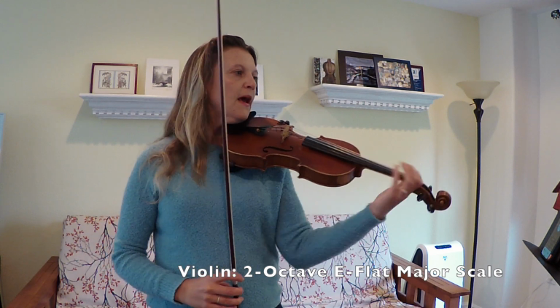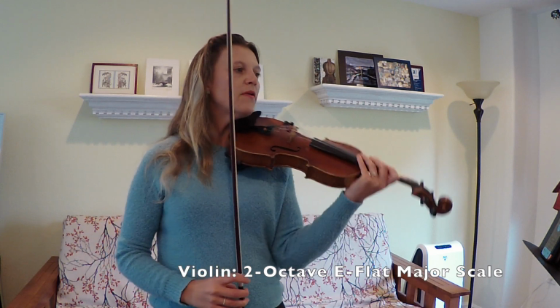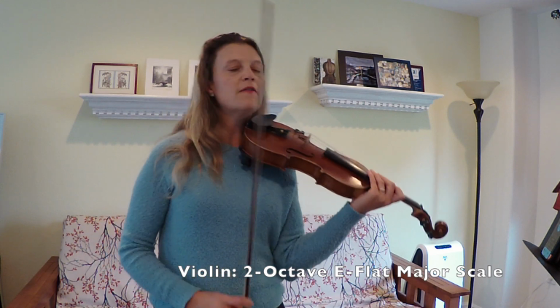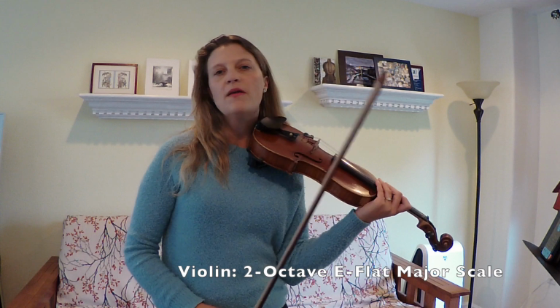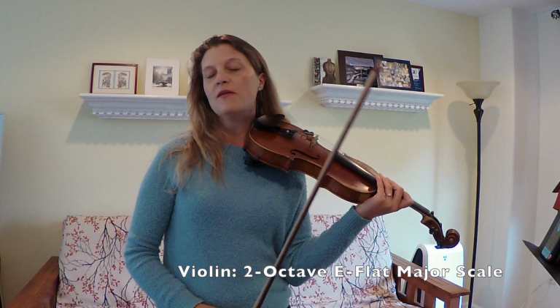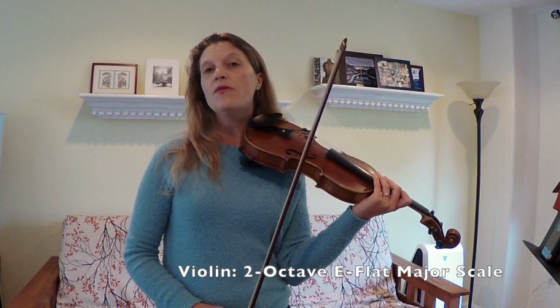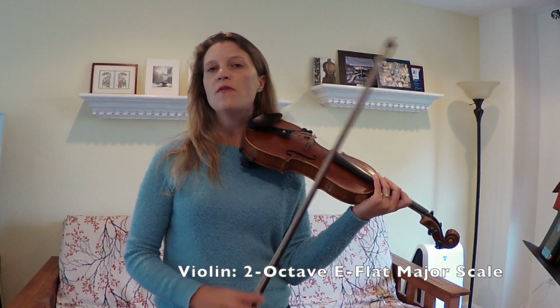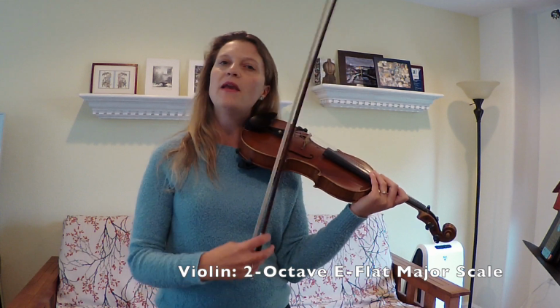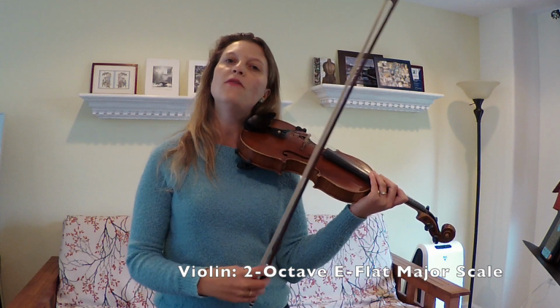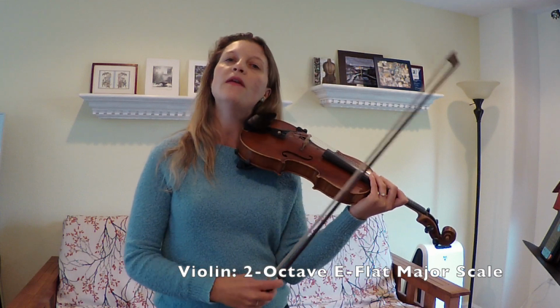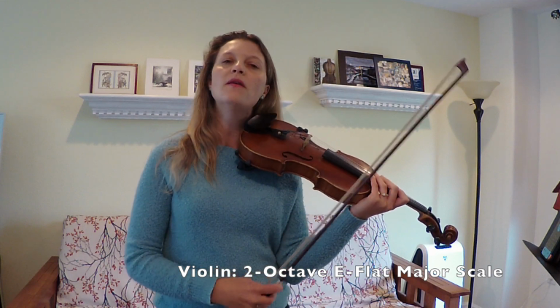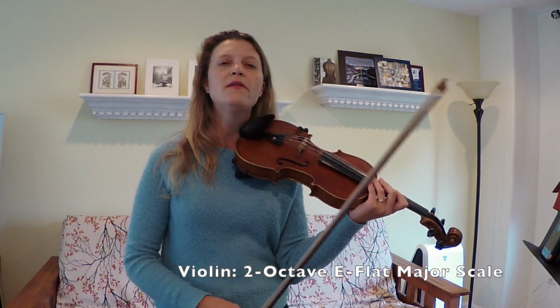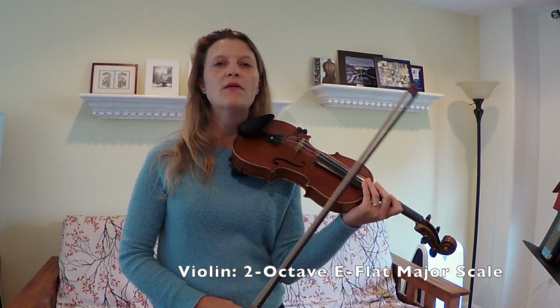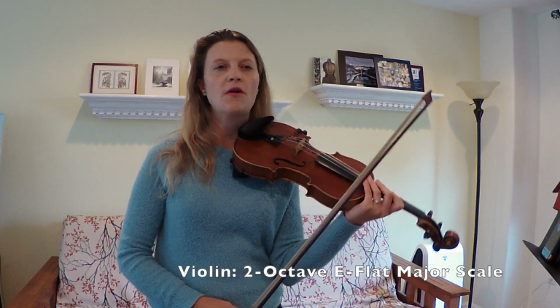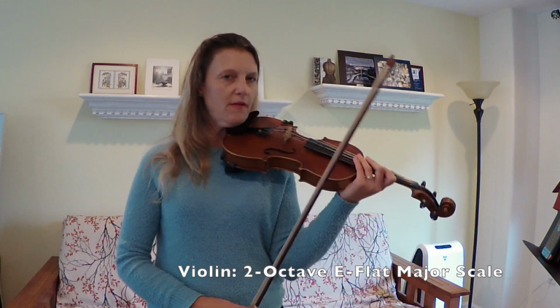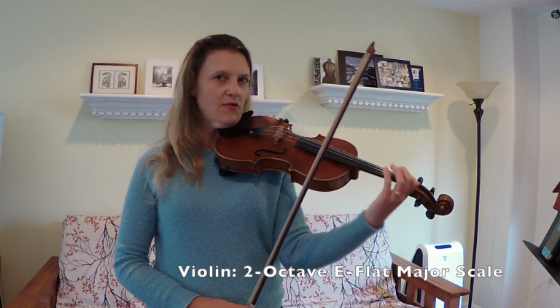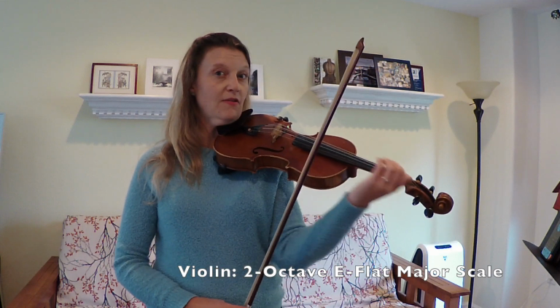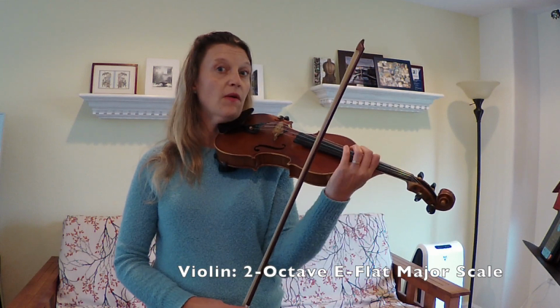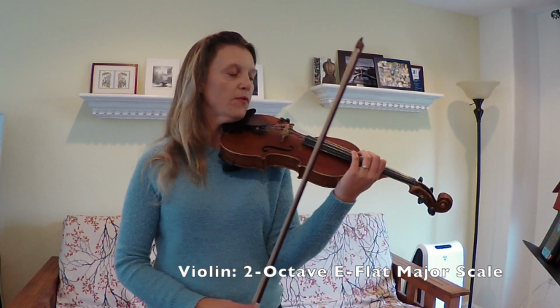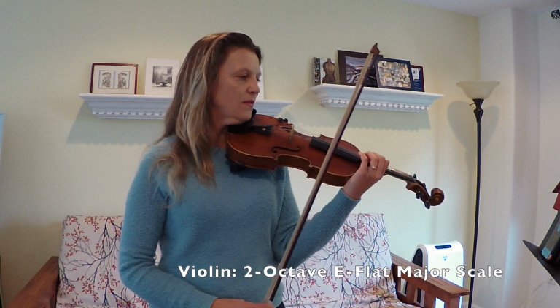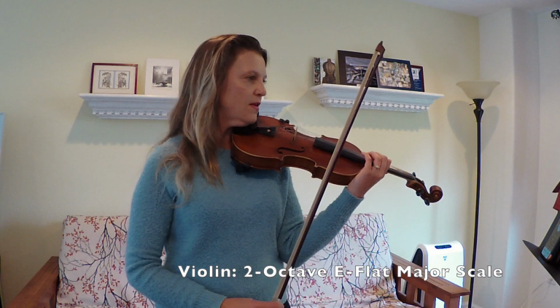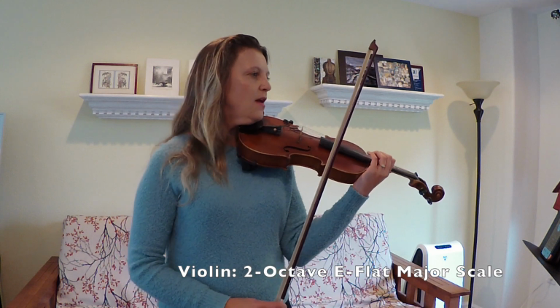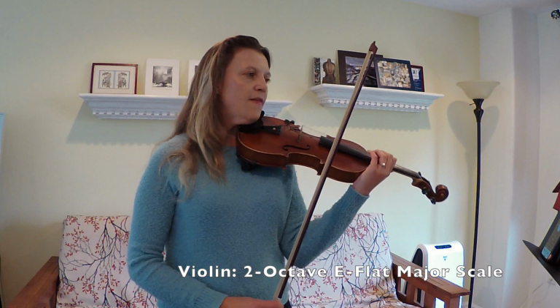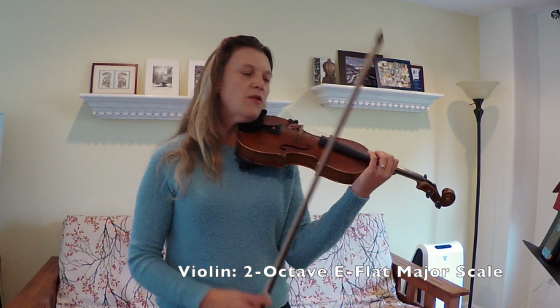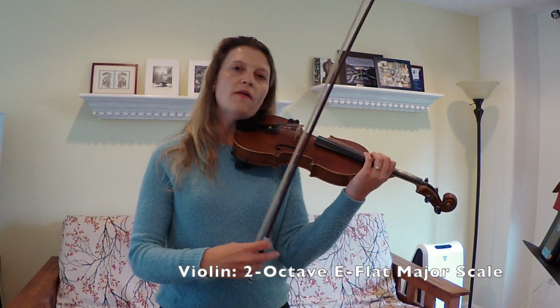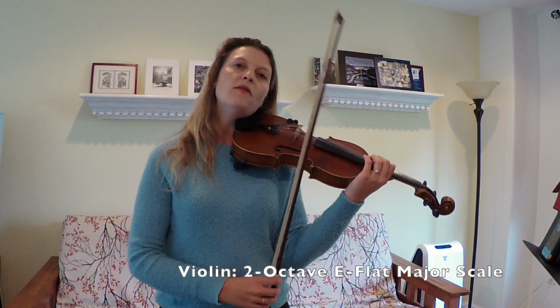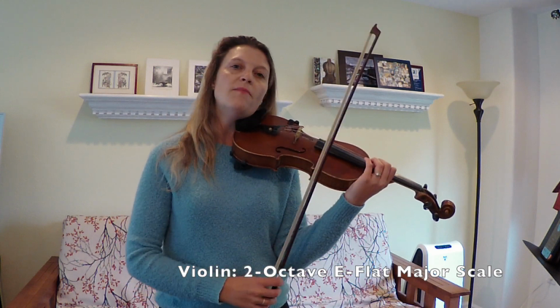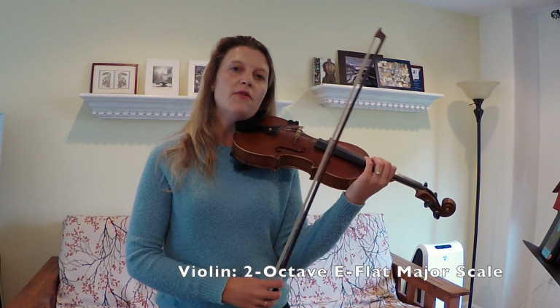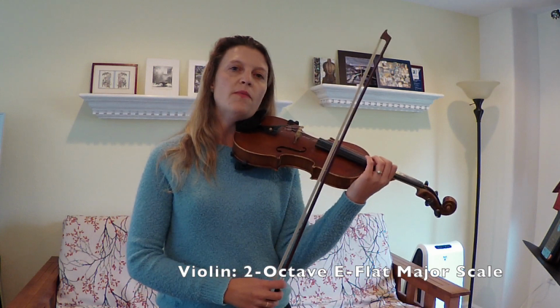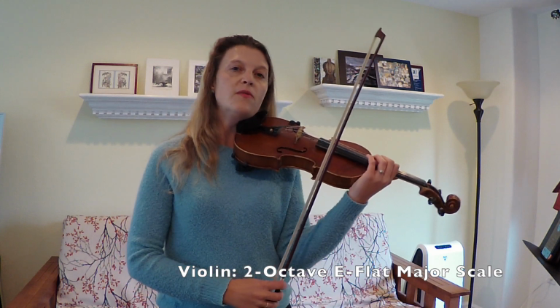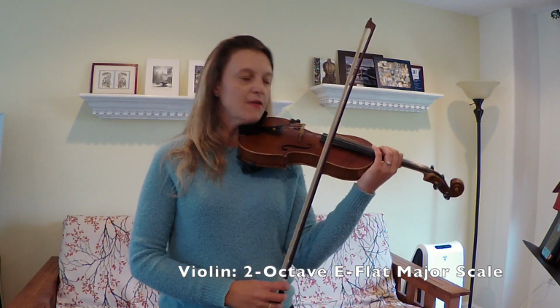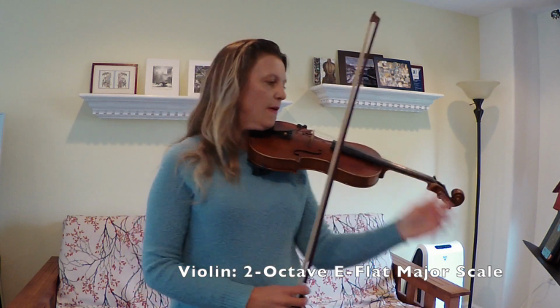I would also play this with a tuner and check each note. It's really easy to veer sharp, especially as you go up into fourth position. And then you could also do this with a metronome, starting with a slower tempo.